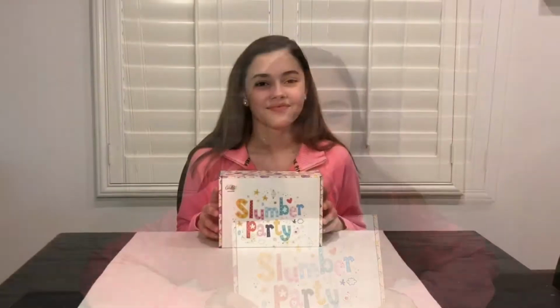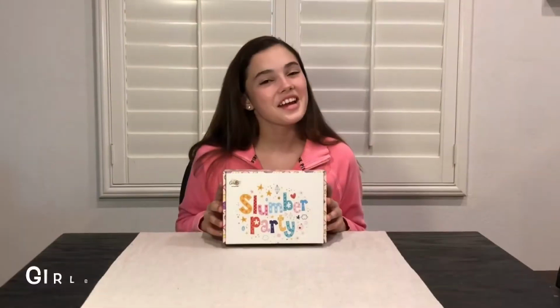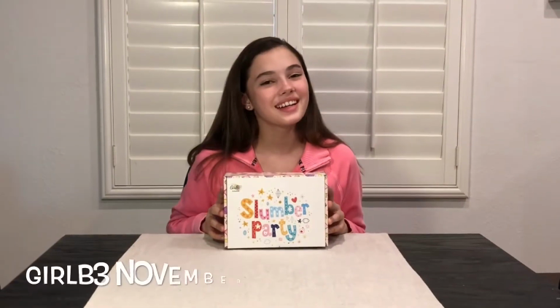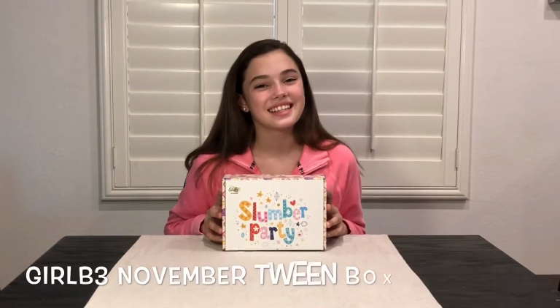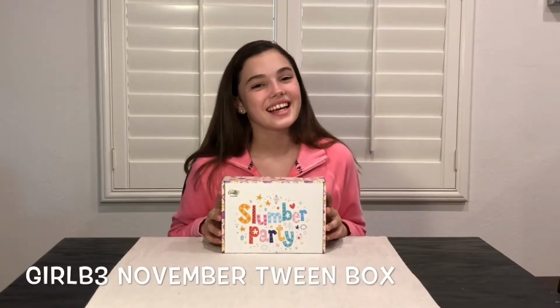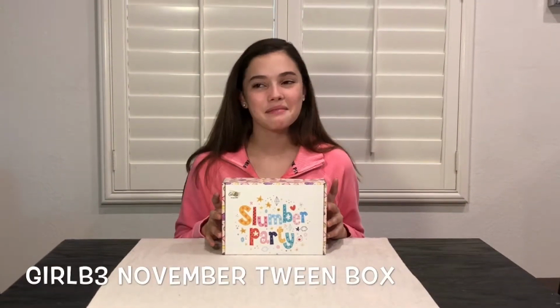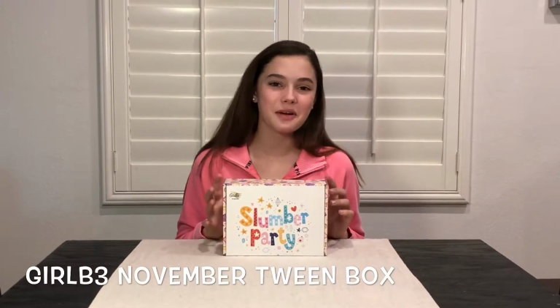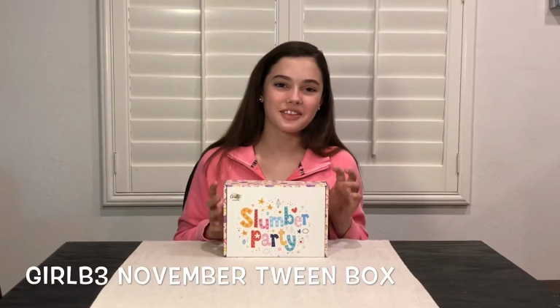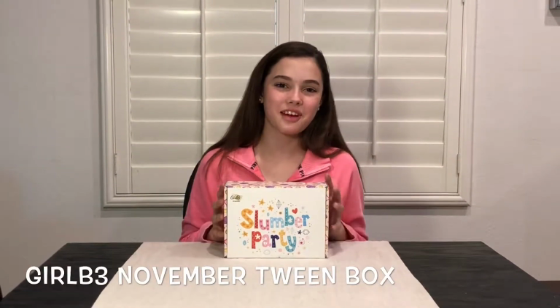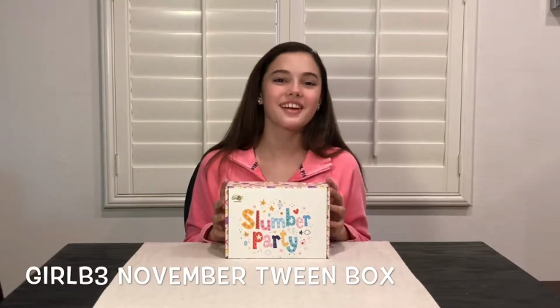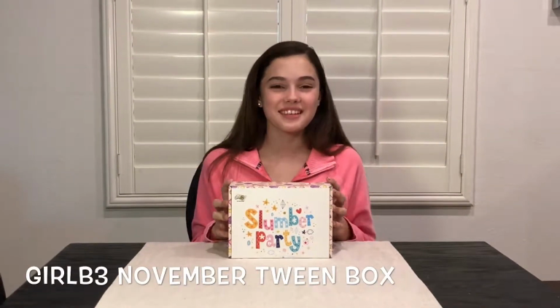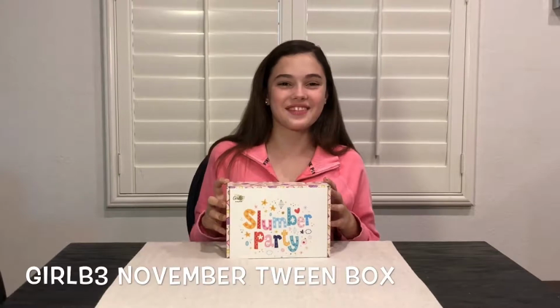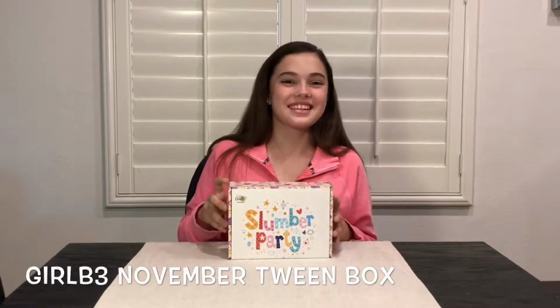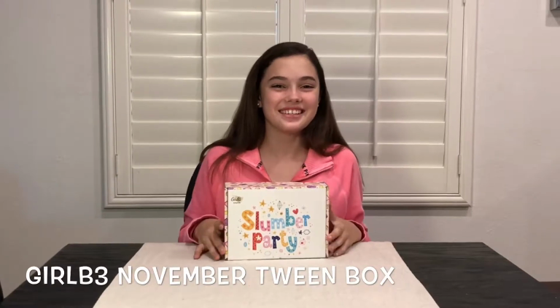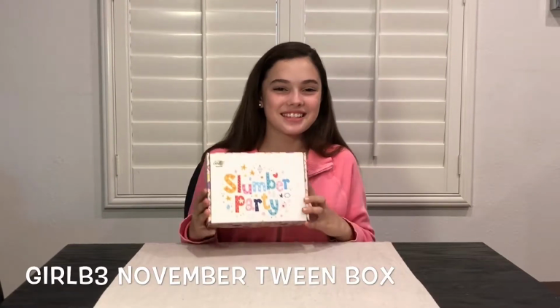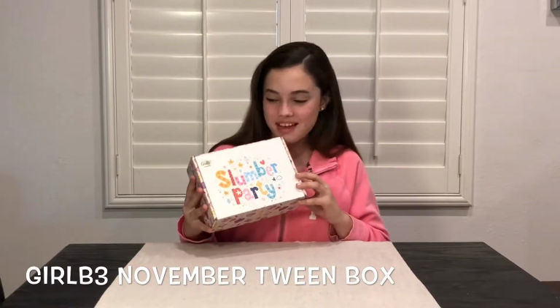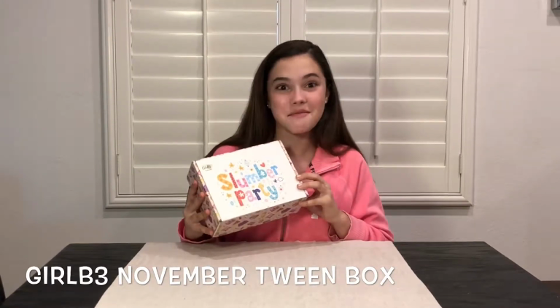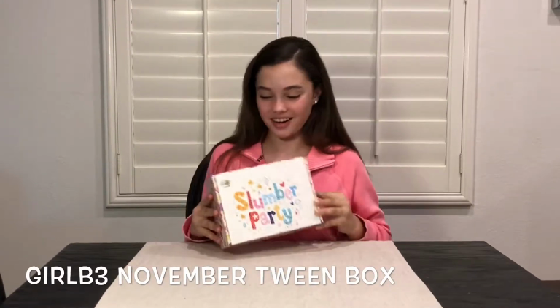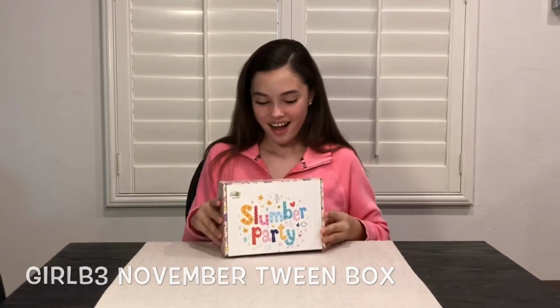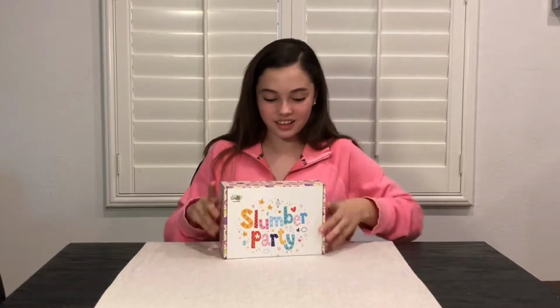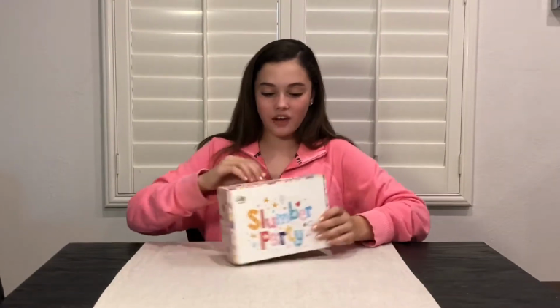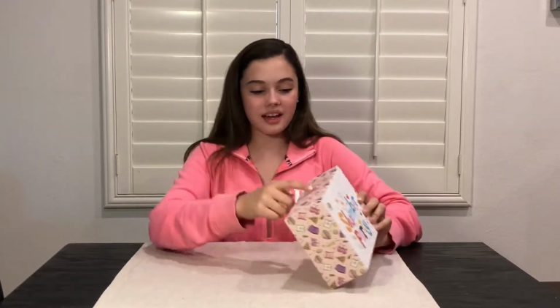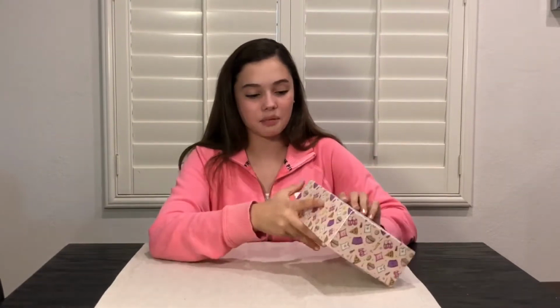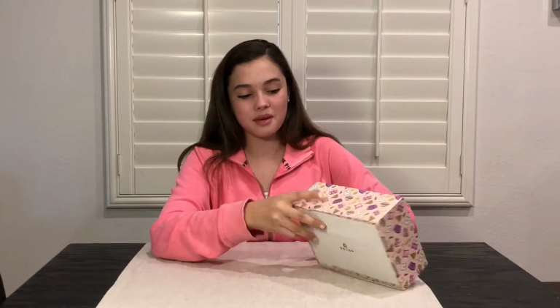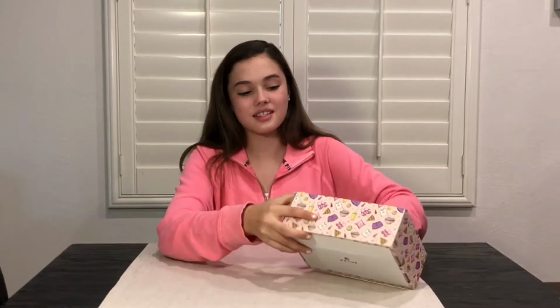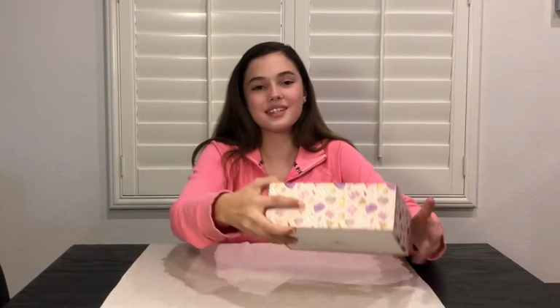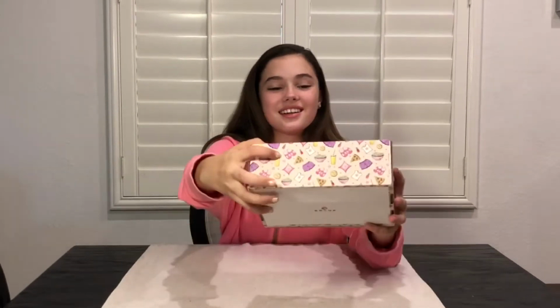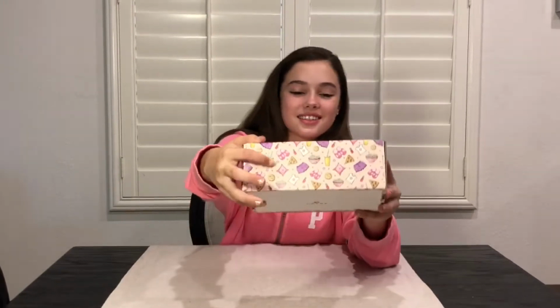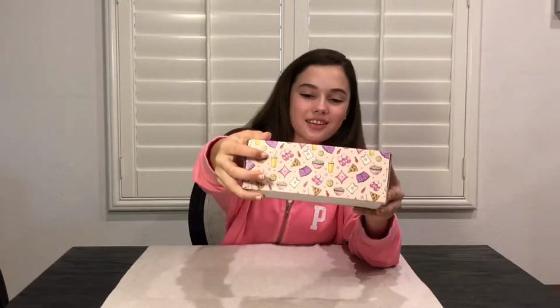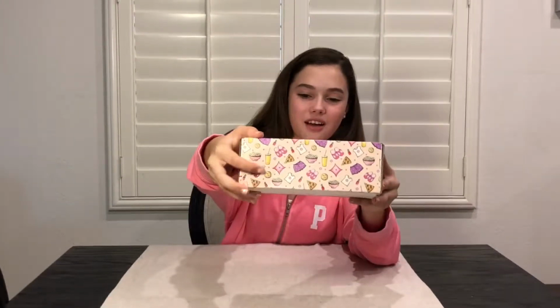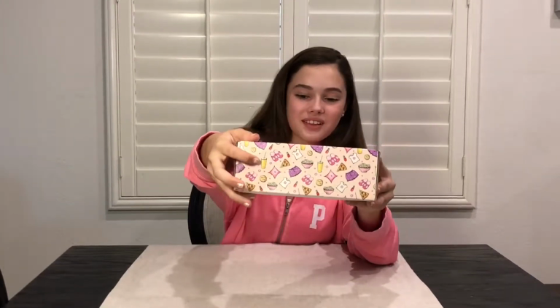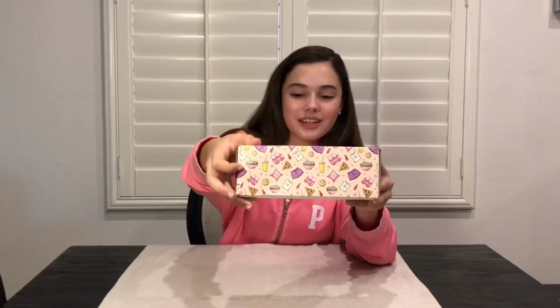Hey everyone, it's Kennedy and today I'm going to be opening the November Girl B3 box. This month's theme is slumber party, and I love how it has like pajamas and pizzas and little cups all over it.